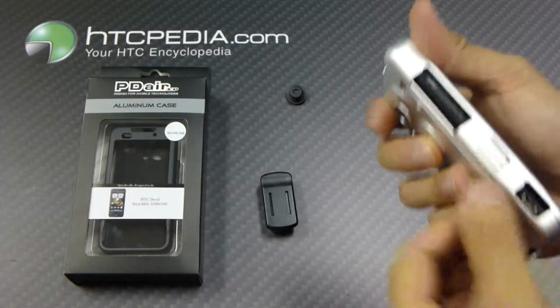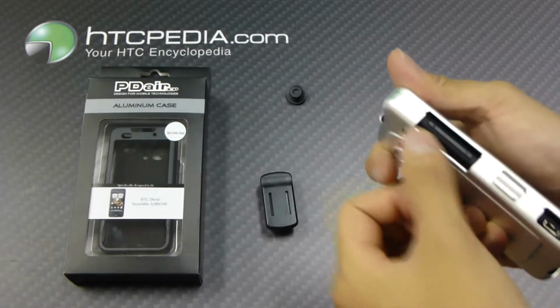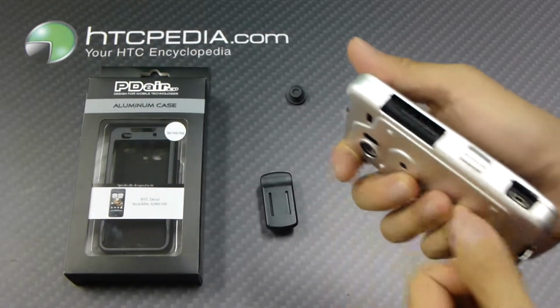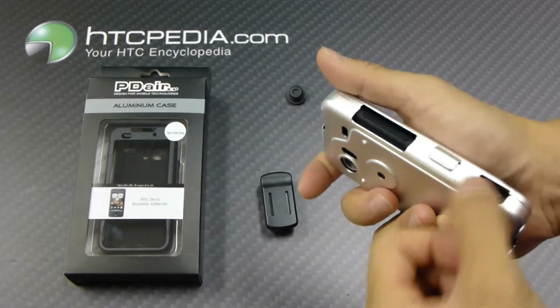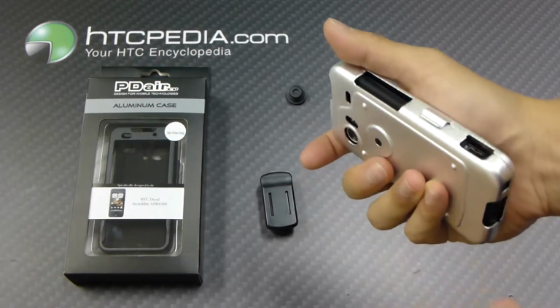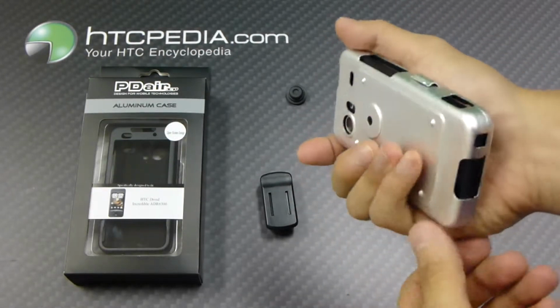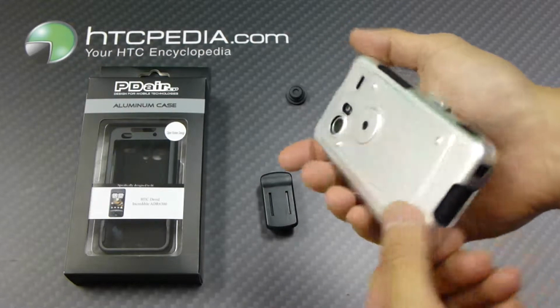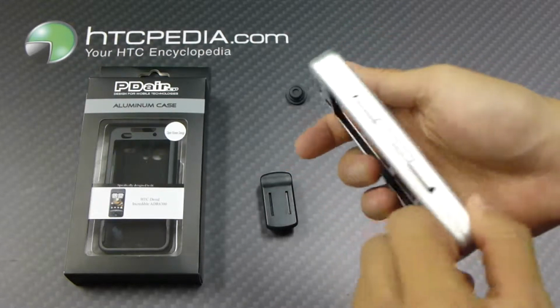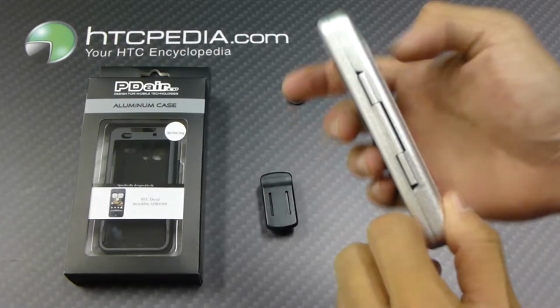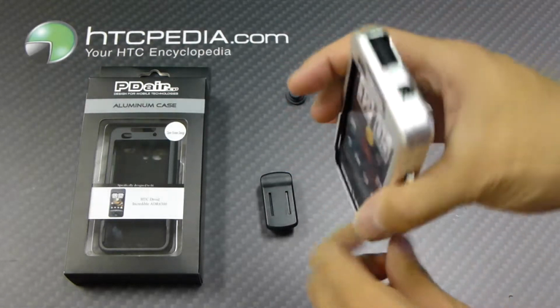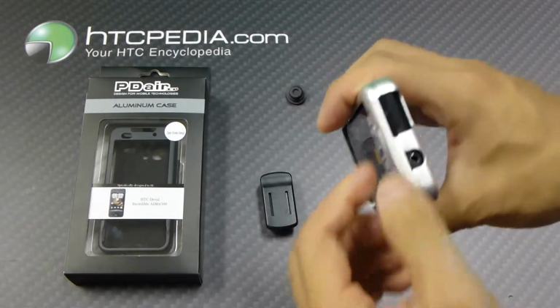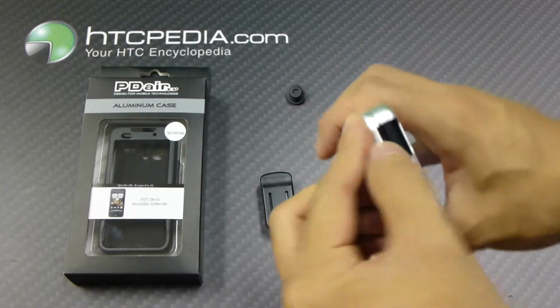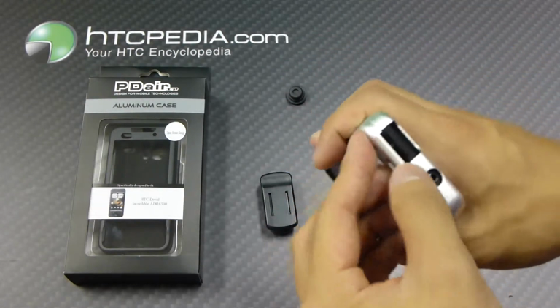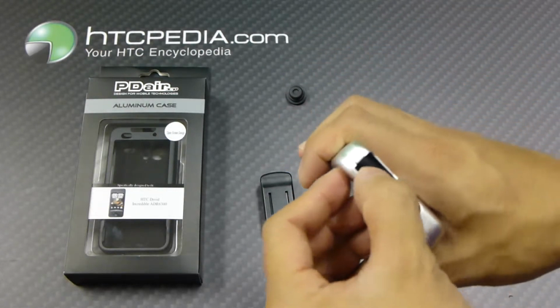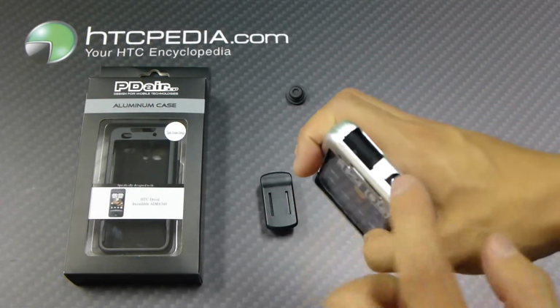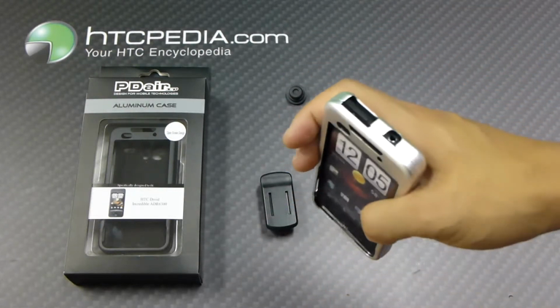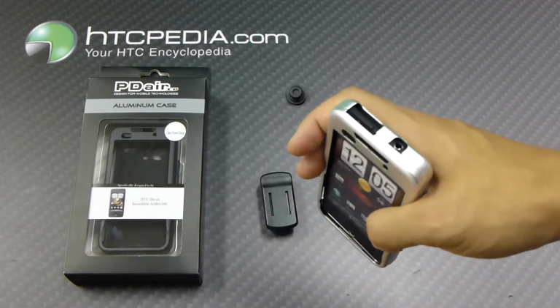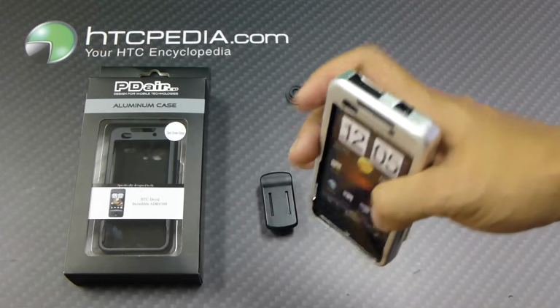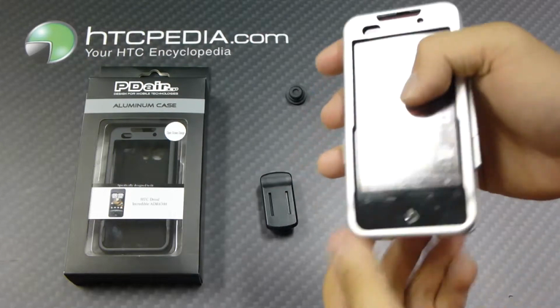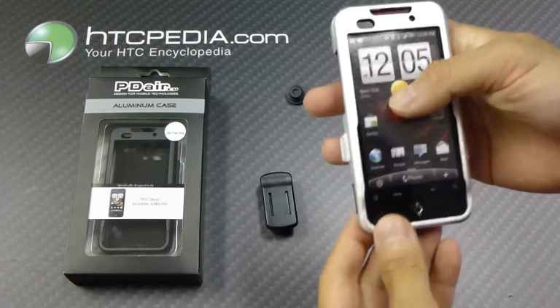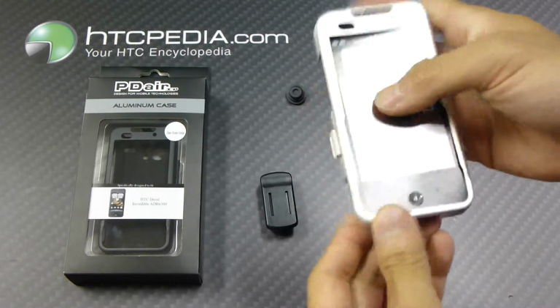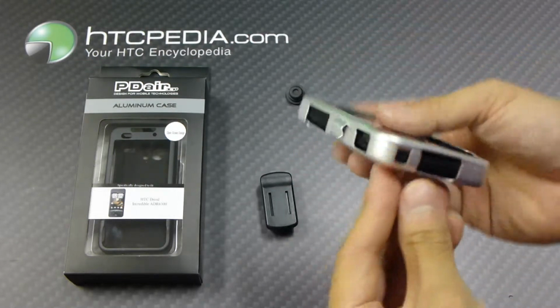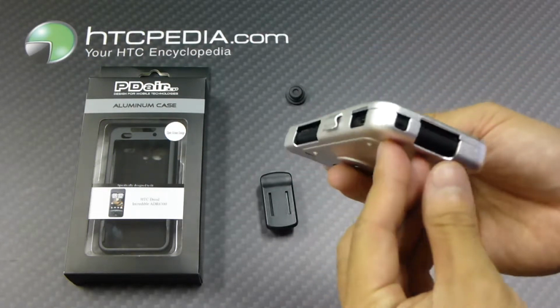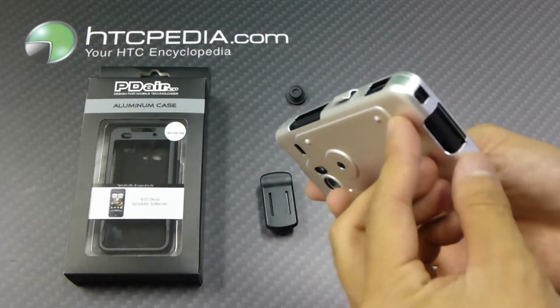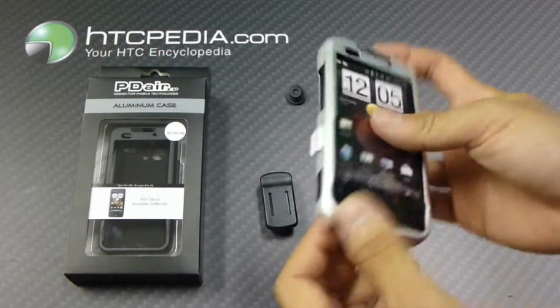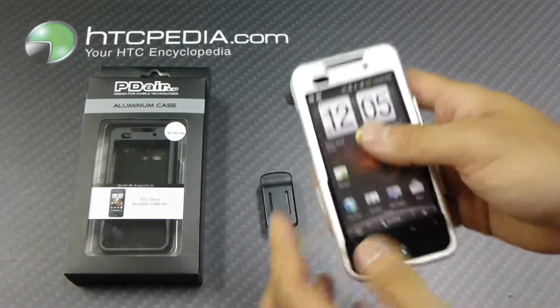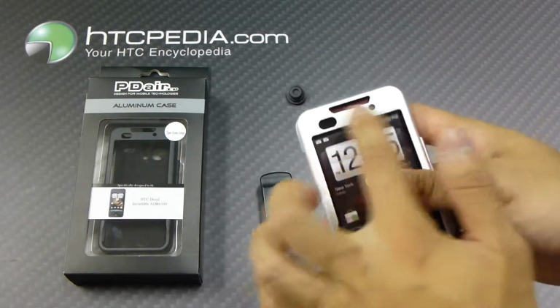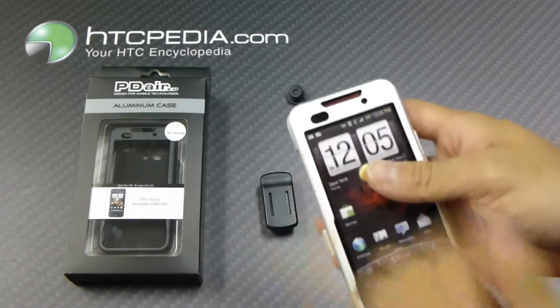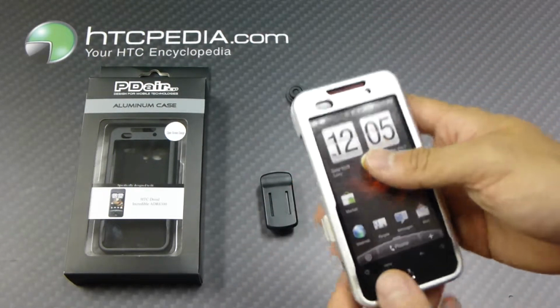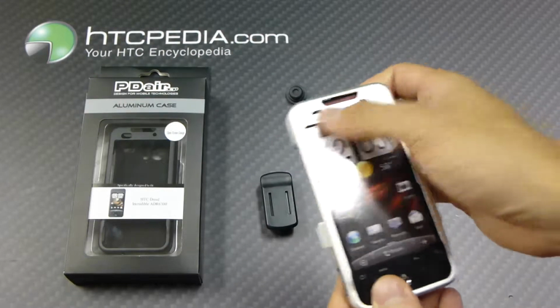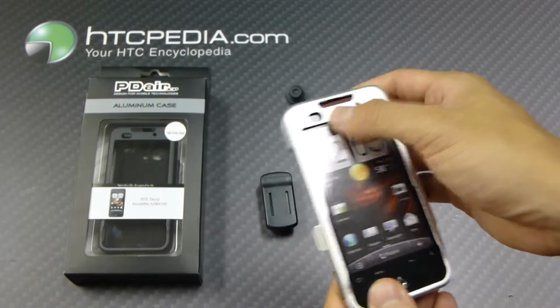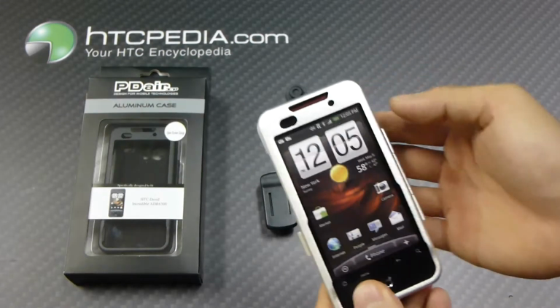Cutout on the side for the volume rocker and charging port. And we have cutouts on top for the power button and the headphone jack. And of course we have the cutouts for the front.